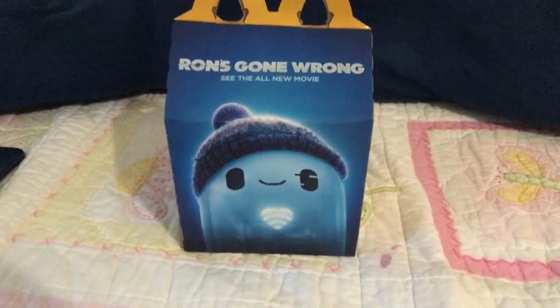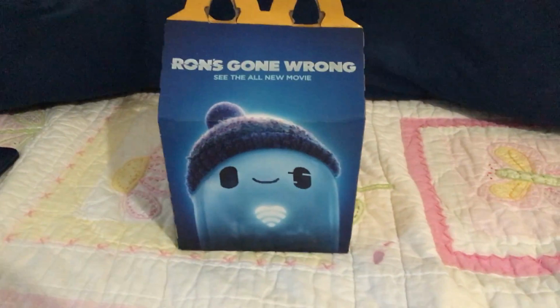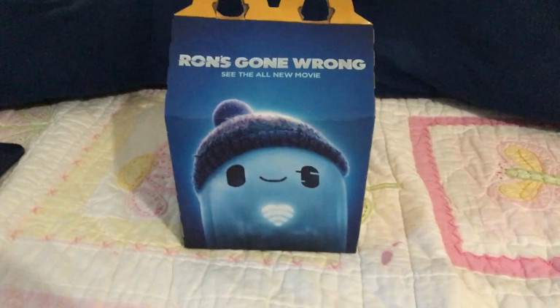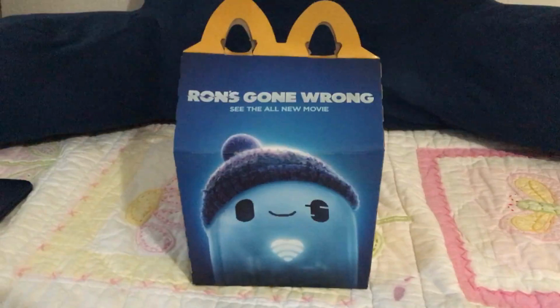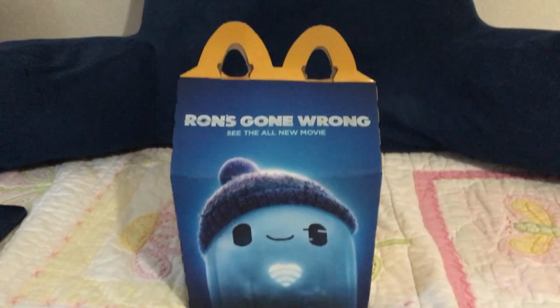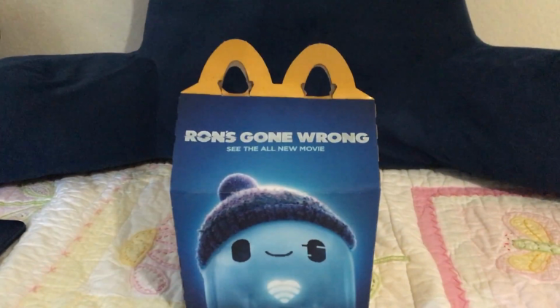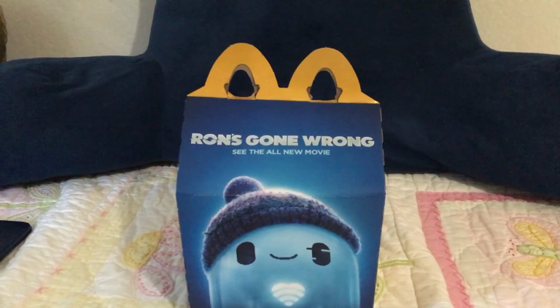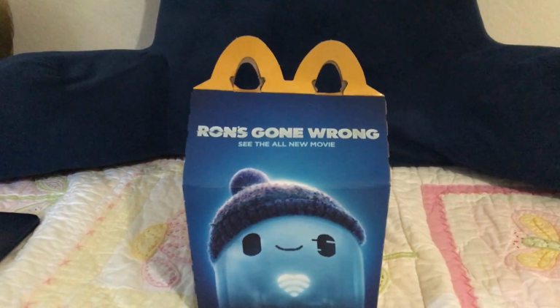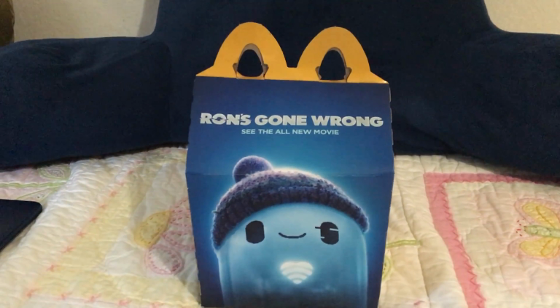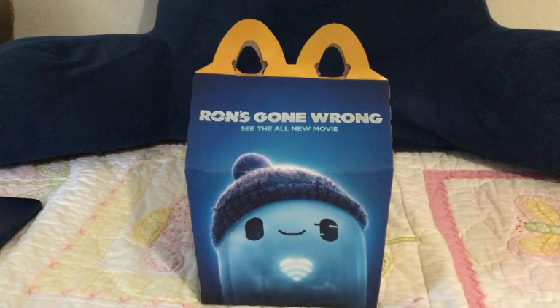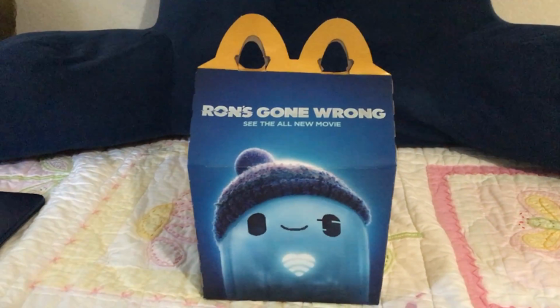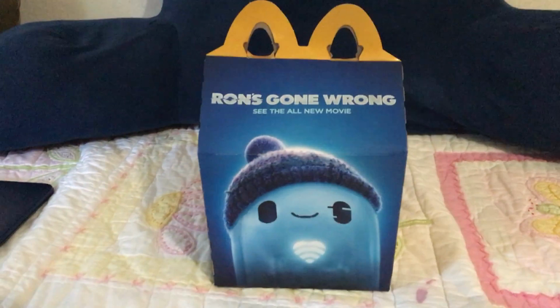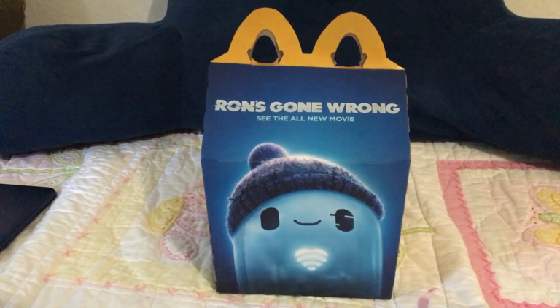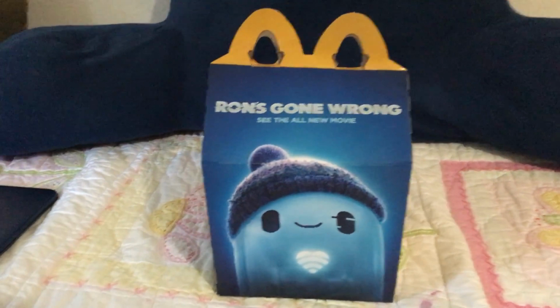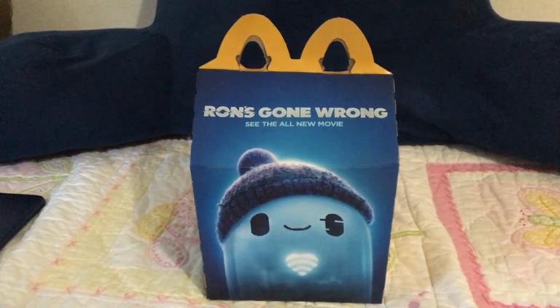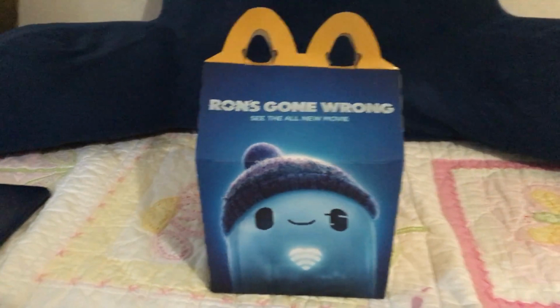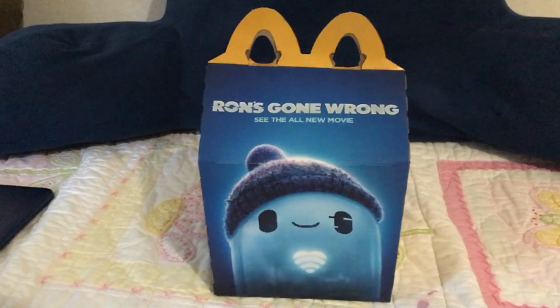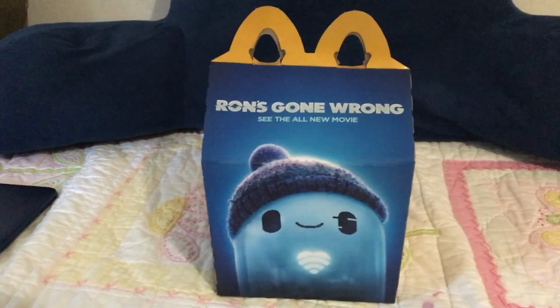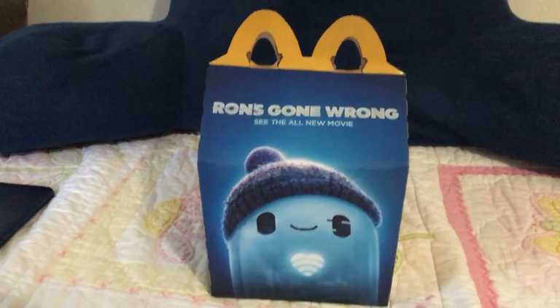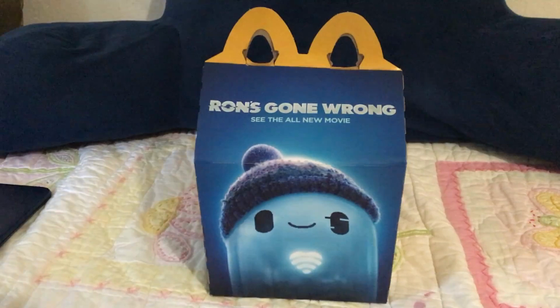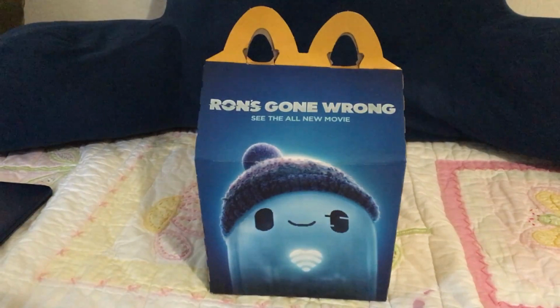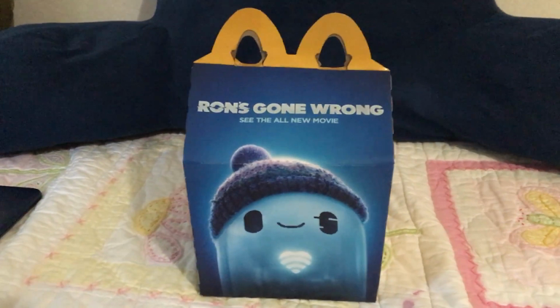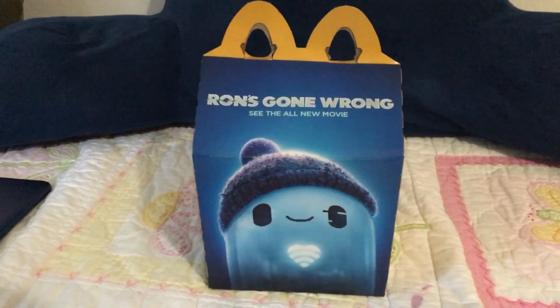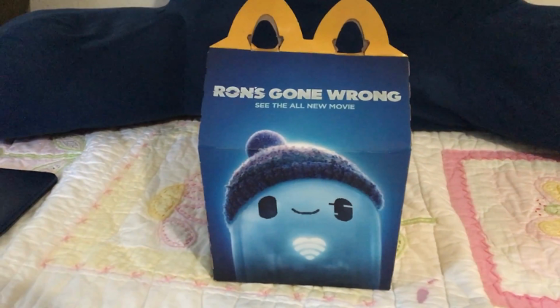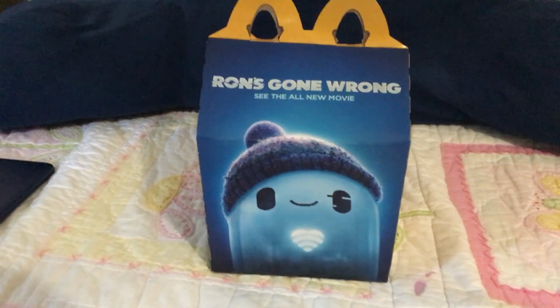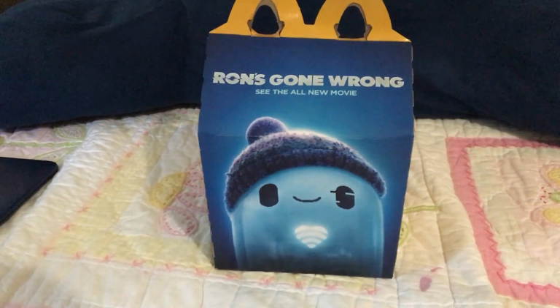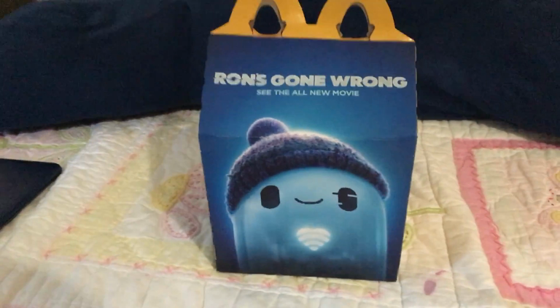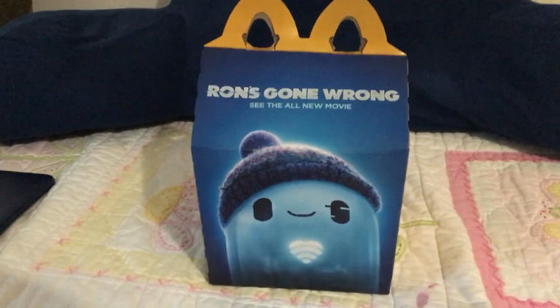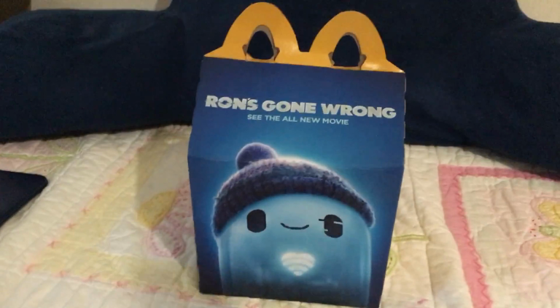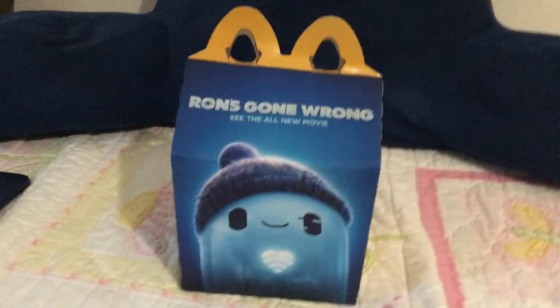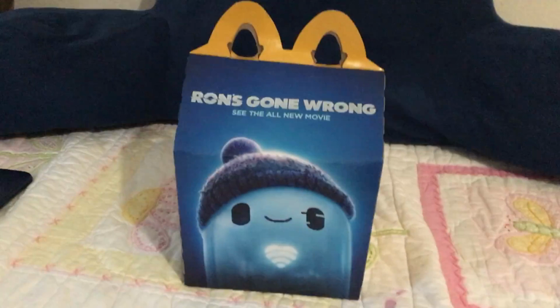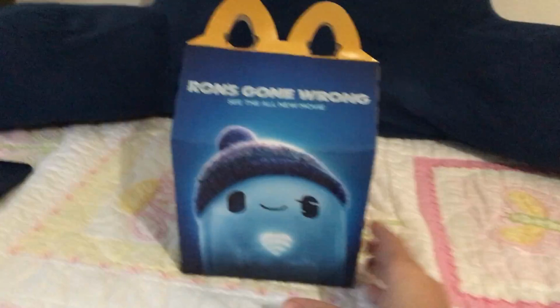So before we get to the toy, I got the new box. Last week I didn't get the box, but luckily I got the toy. But this time I got the box and the toy. So here's the box right over here.